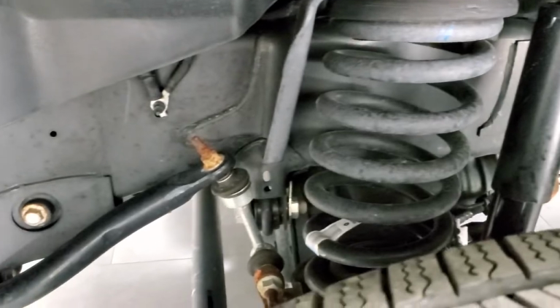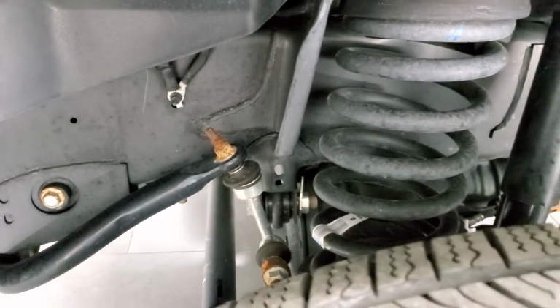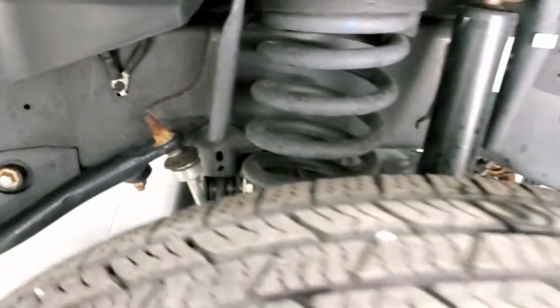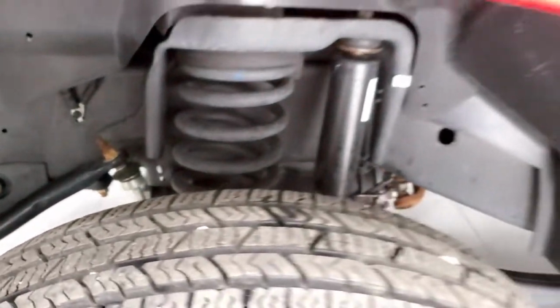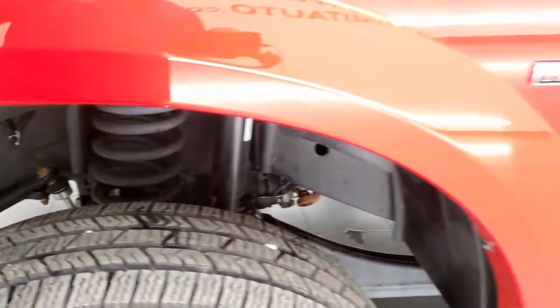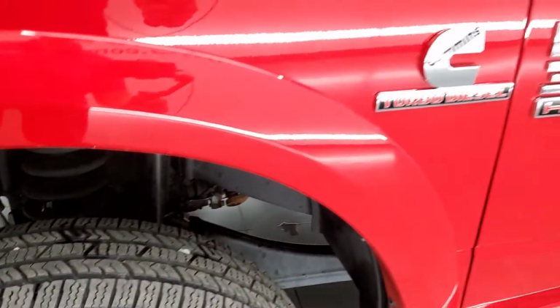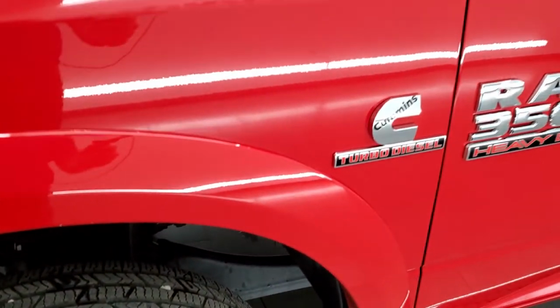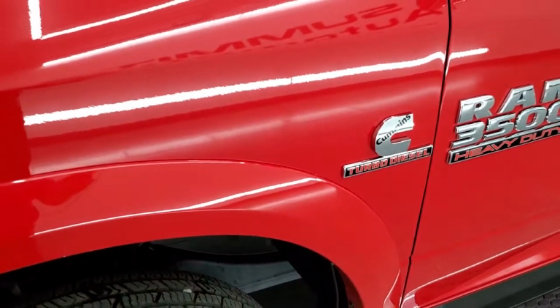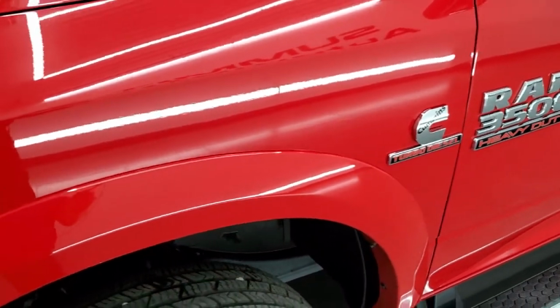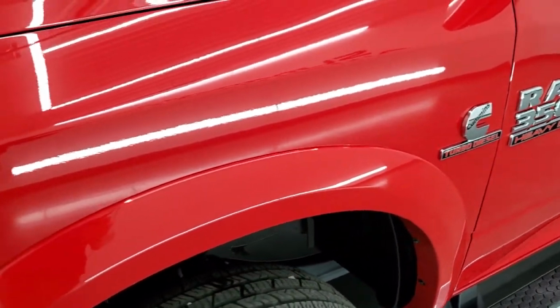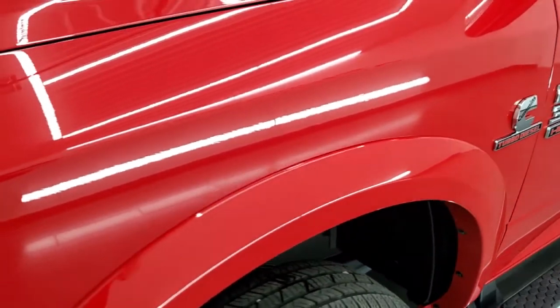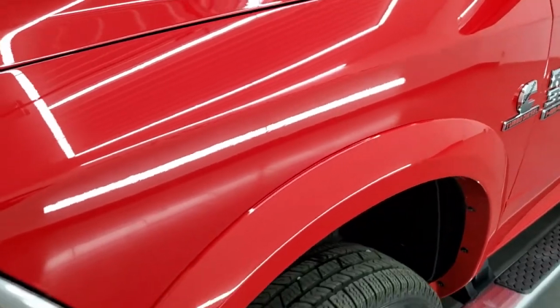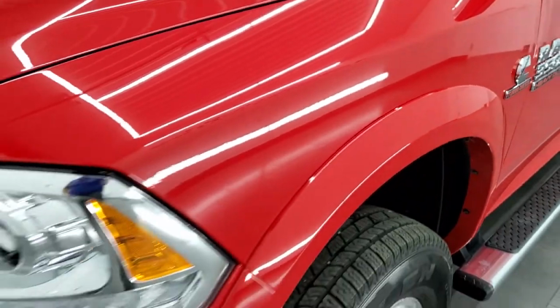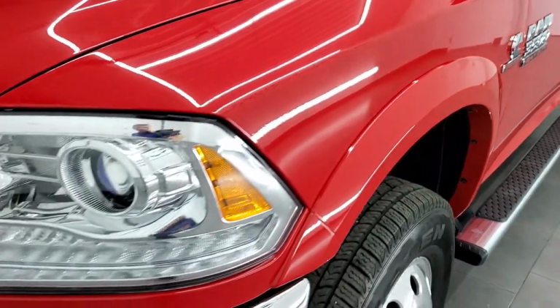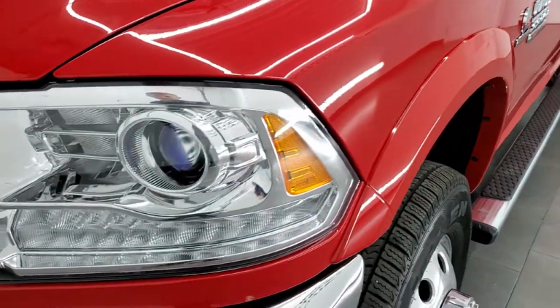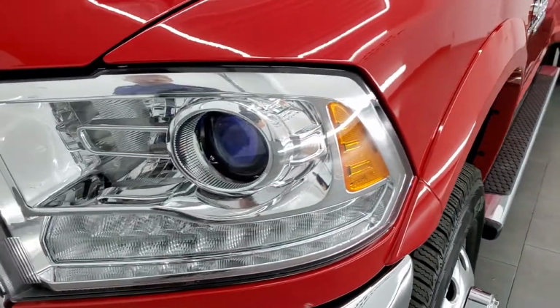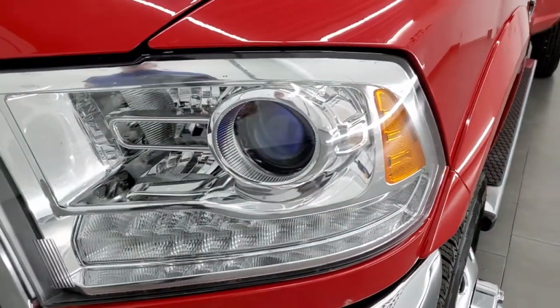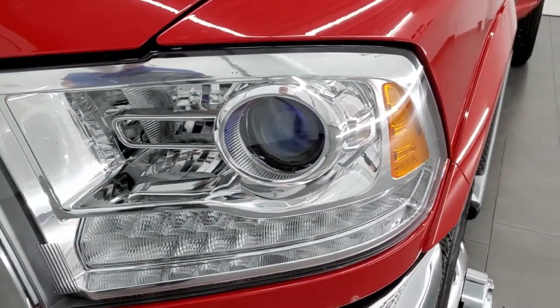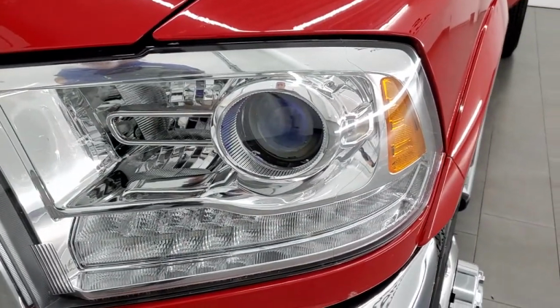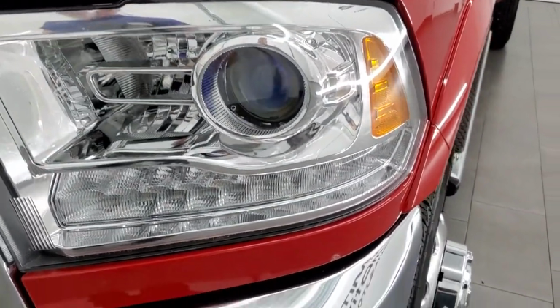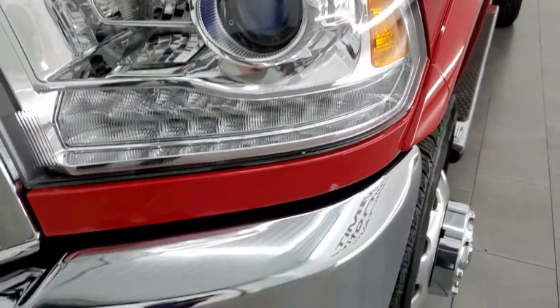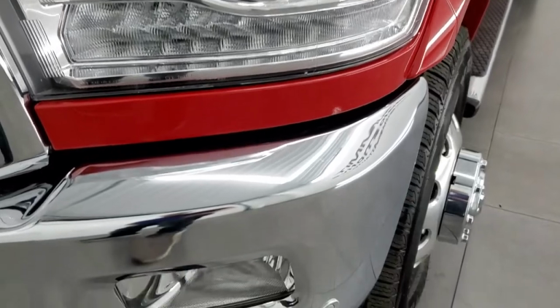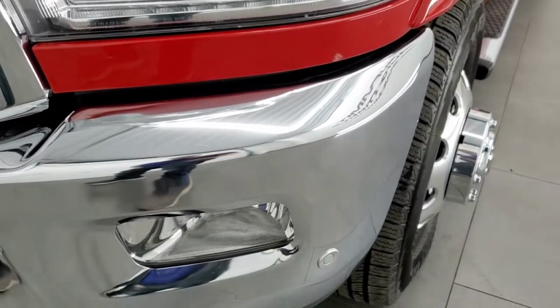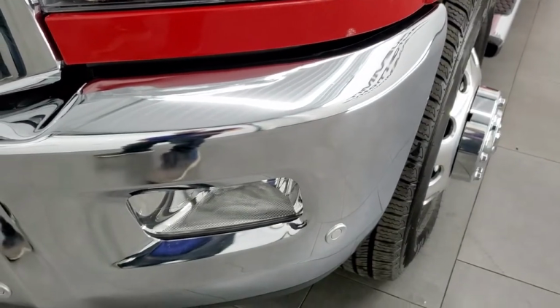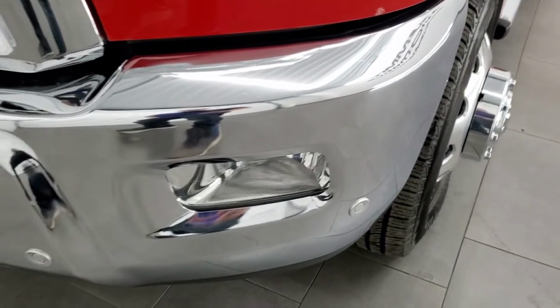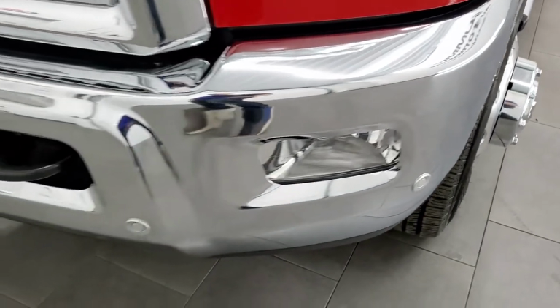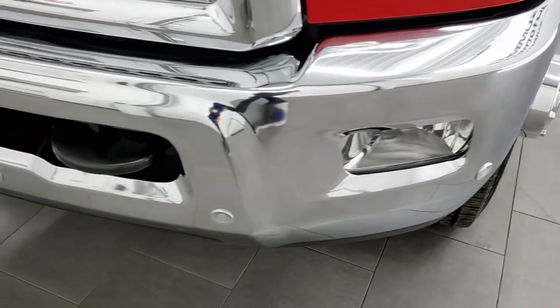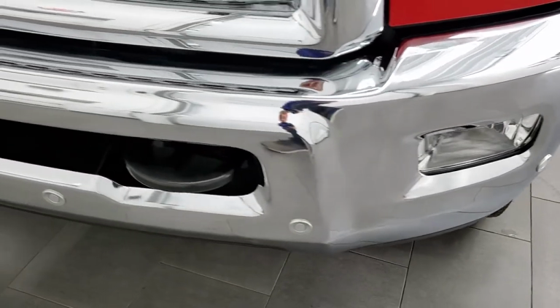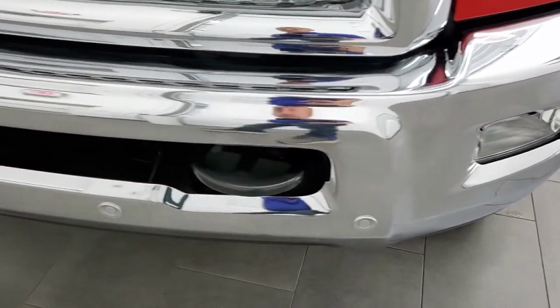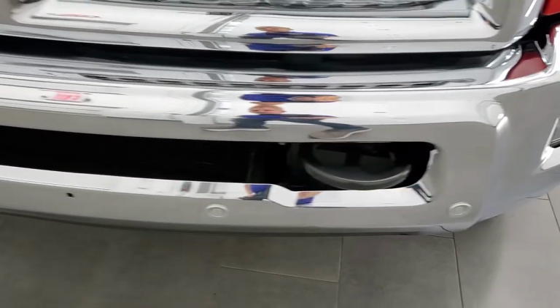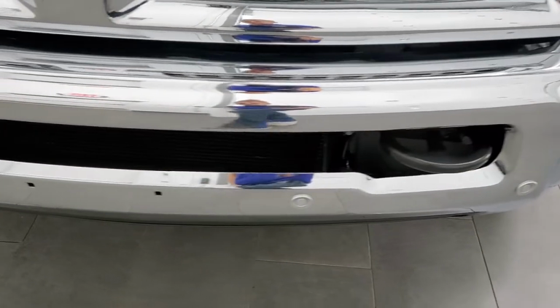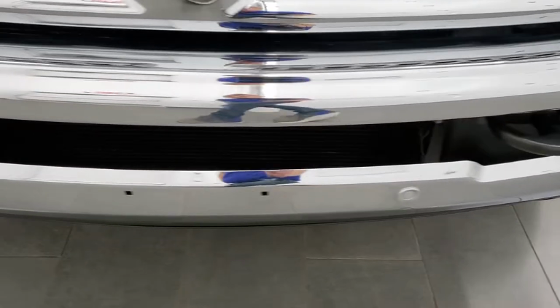This is a one owner out of Indiana, clean title history, clean auto check. Very nice truck — projector lamp headlamps, LED running lights, factory fog lights, and the front bumper parking sensors are a nice feature as well.